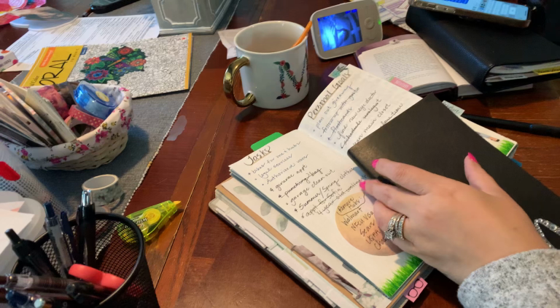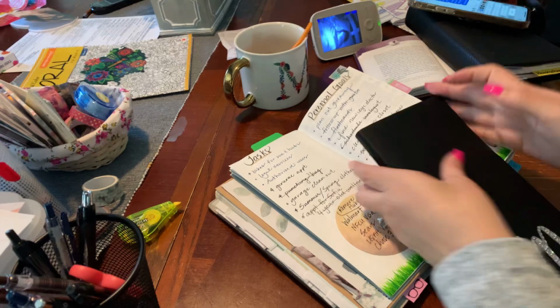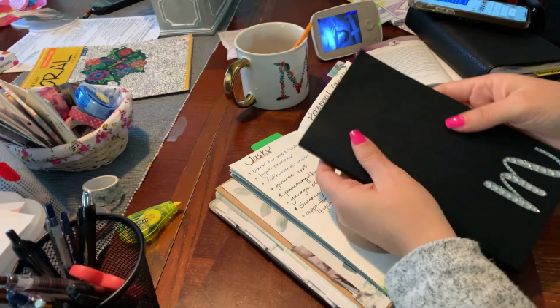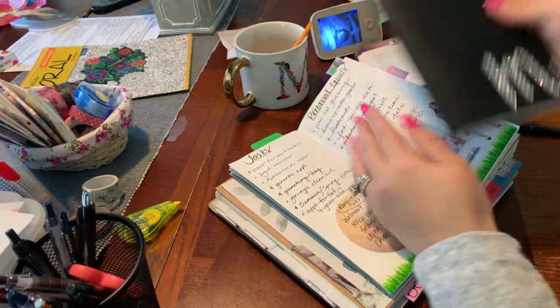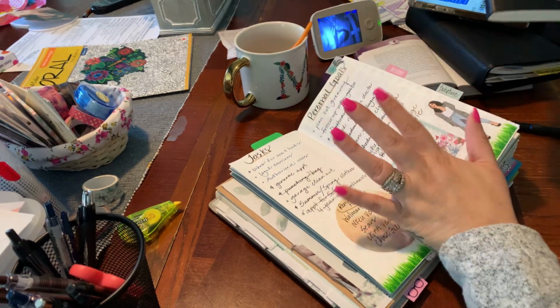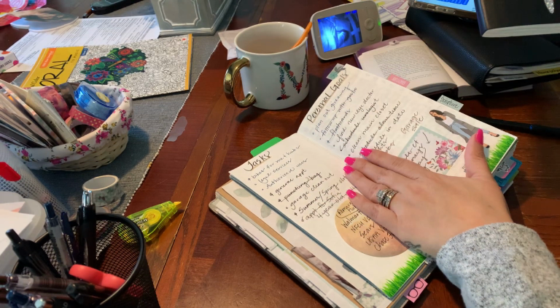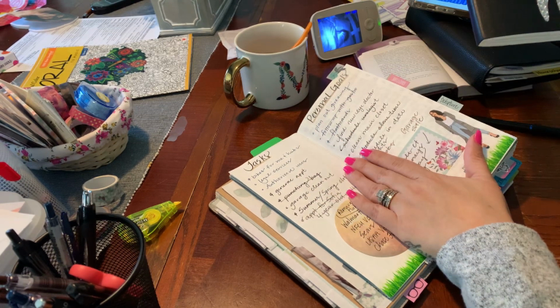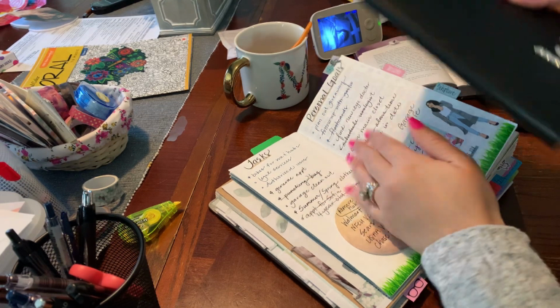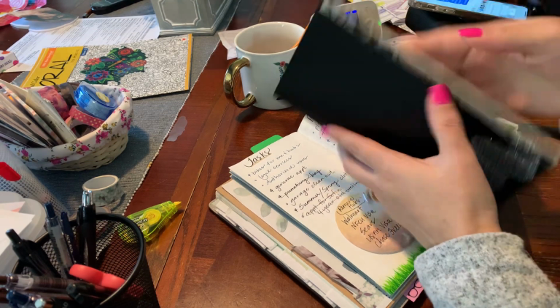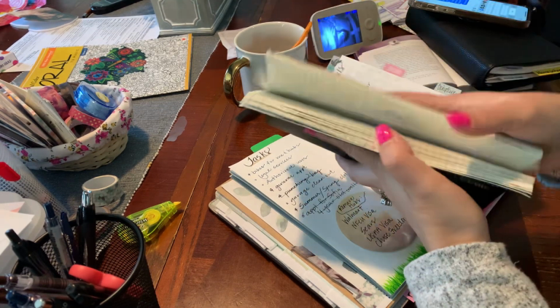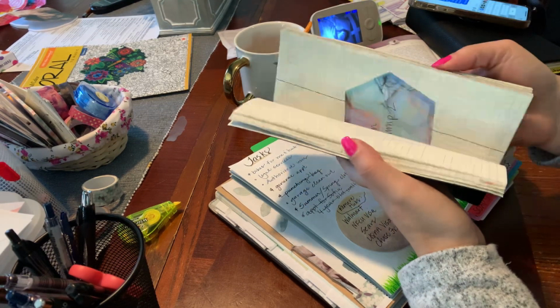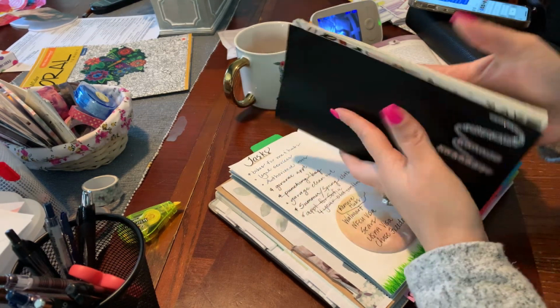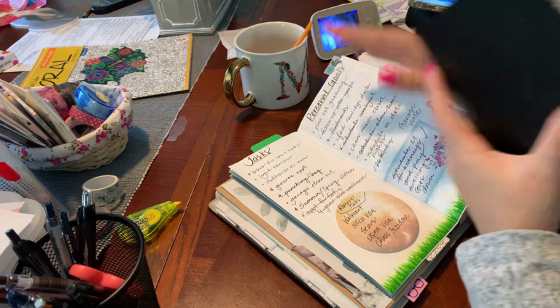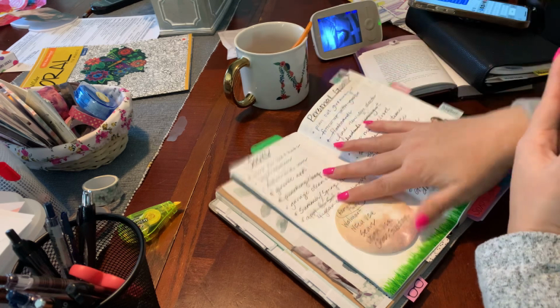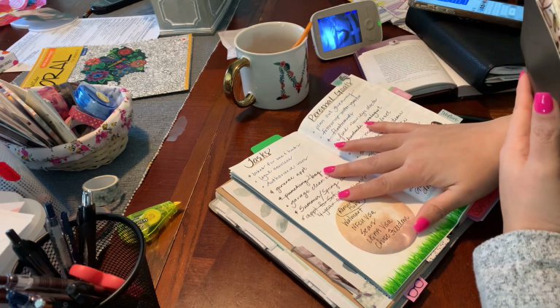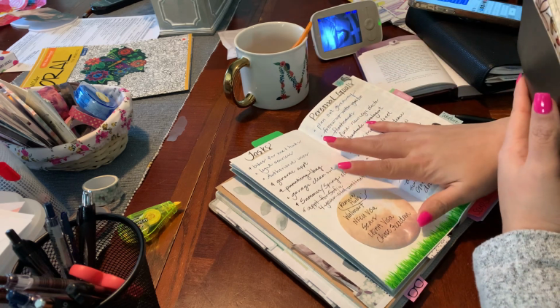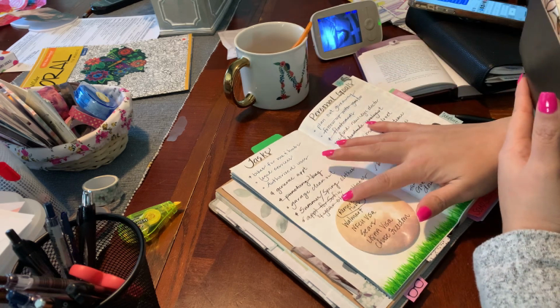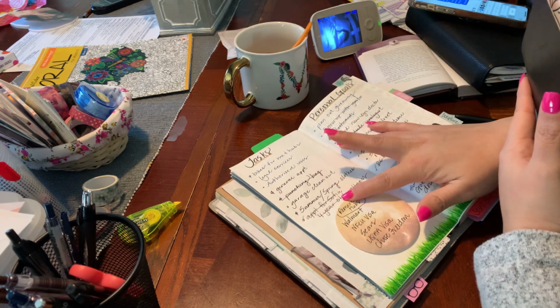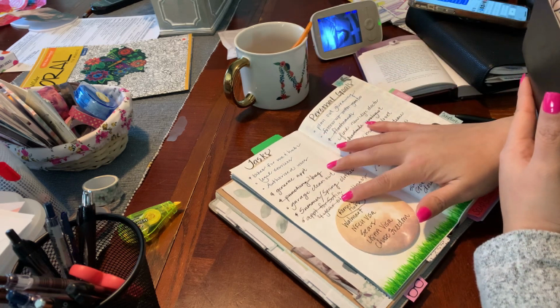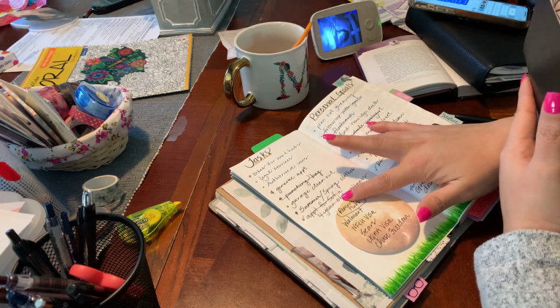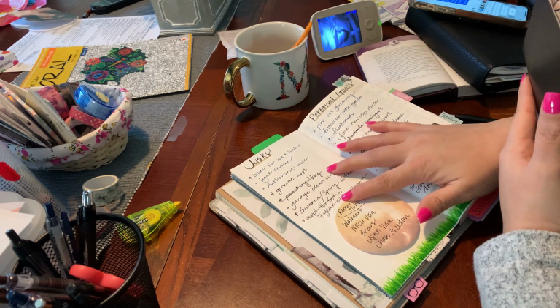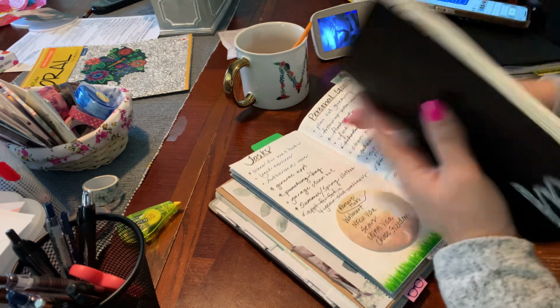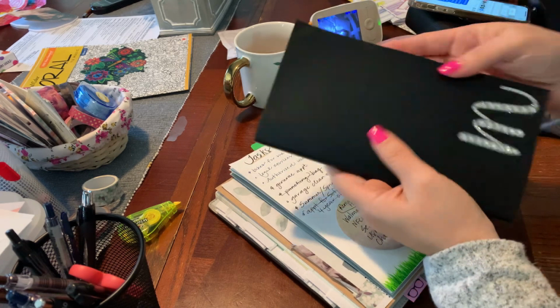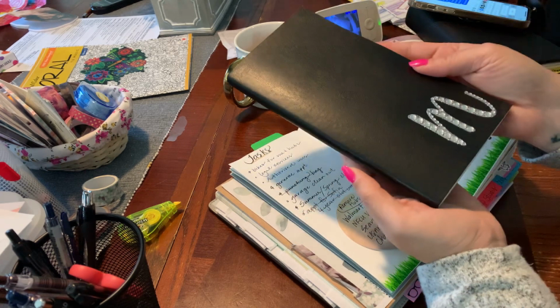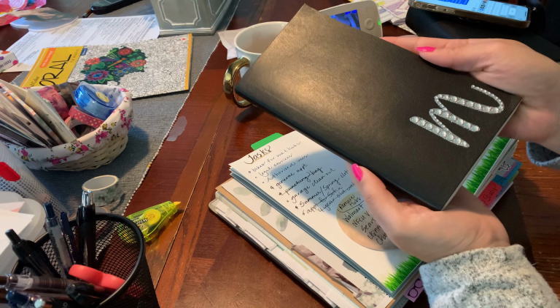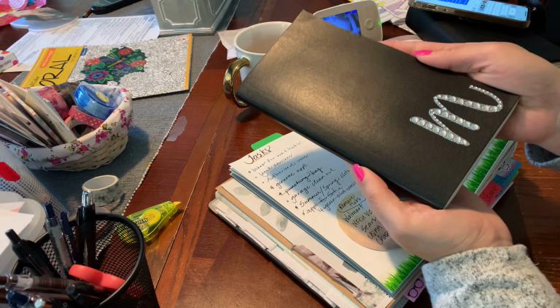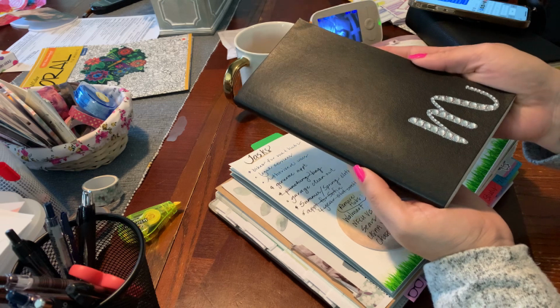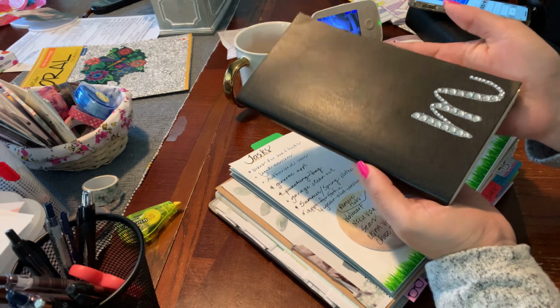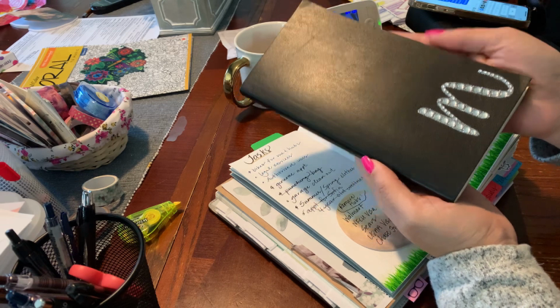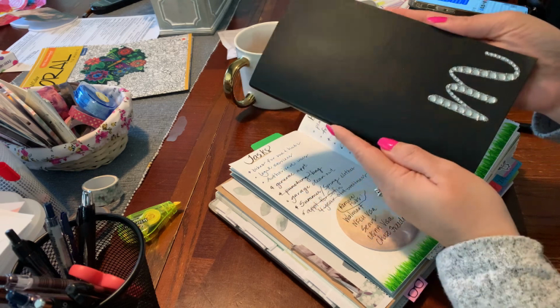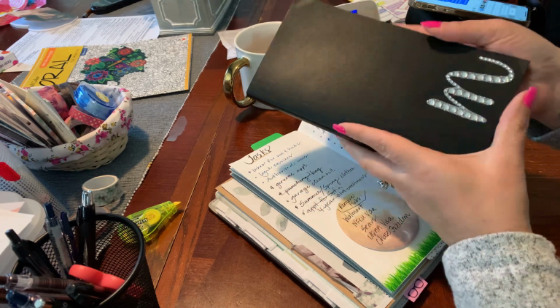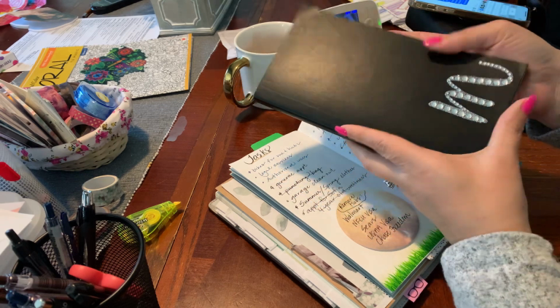Here I am with my March planner and my April planner. This is a Stology A5 cut down to a standard size, and the Moleskine kind of wide size cut down to a standard size.